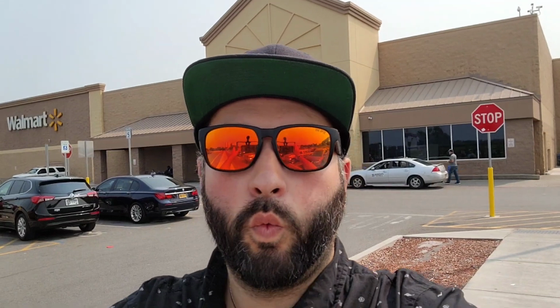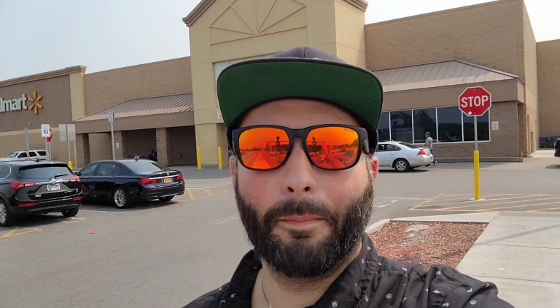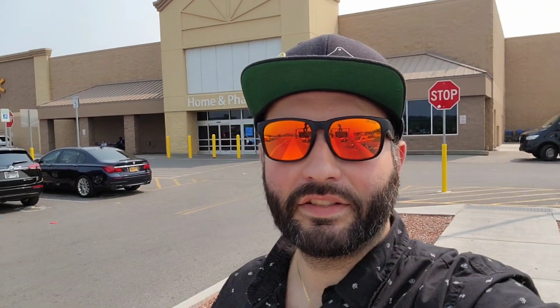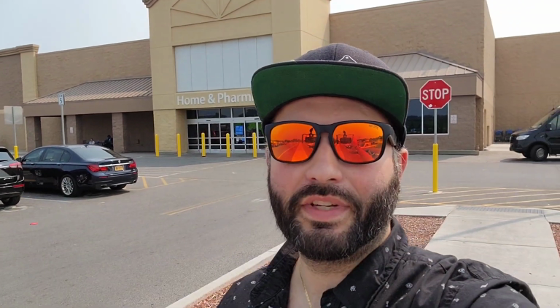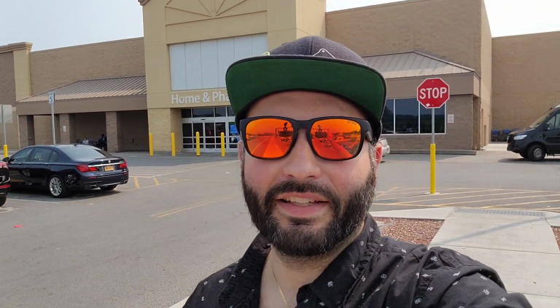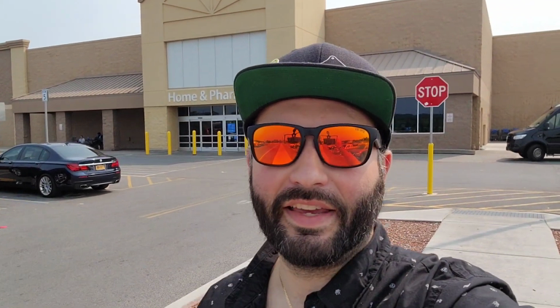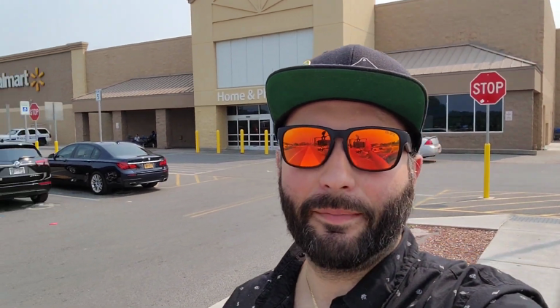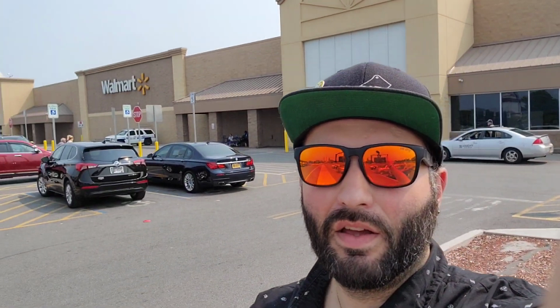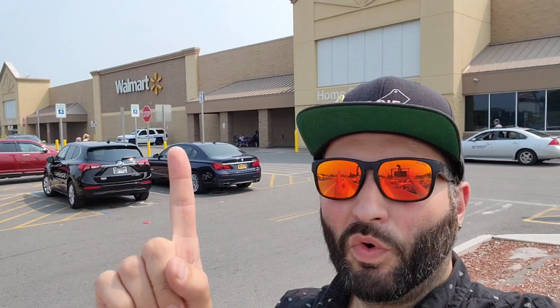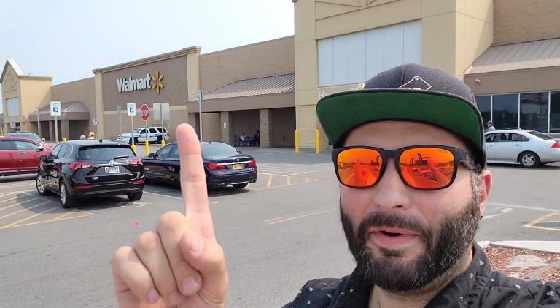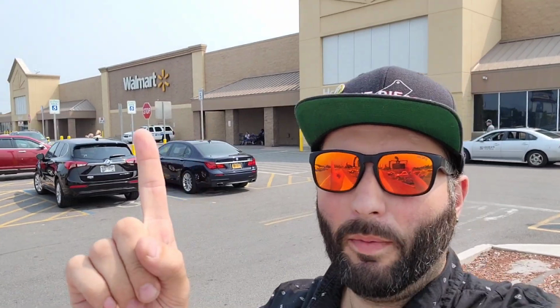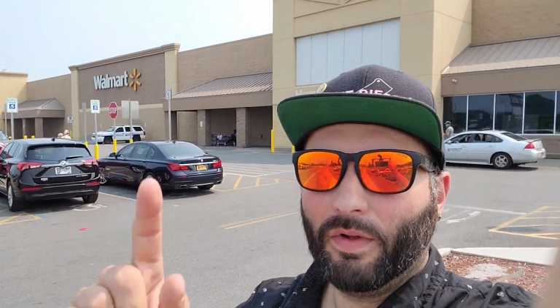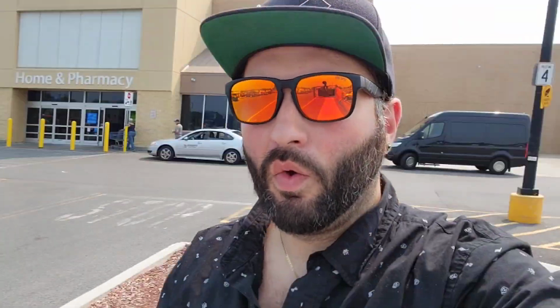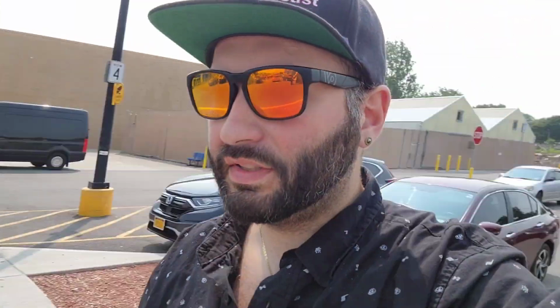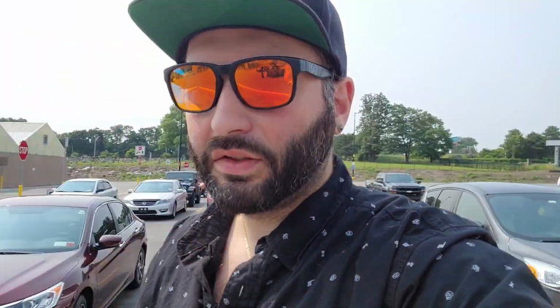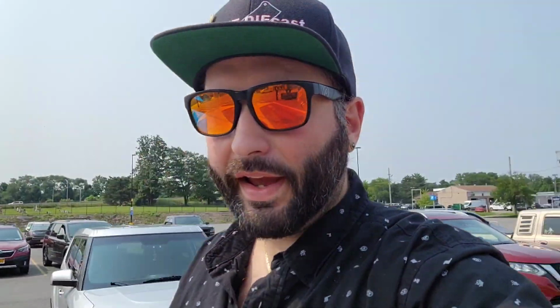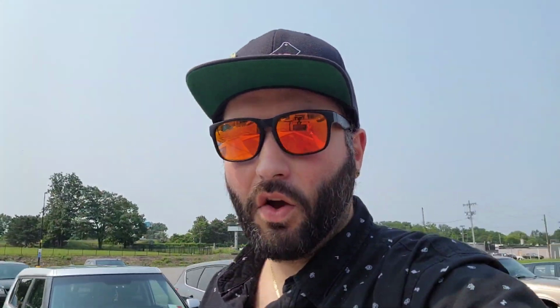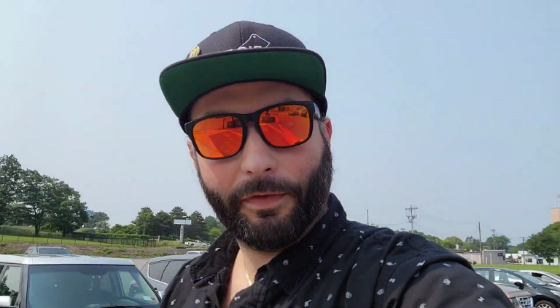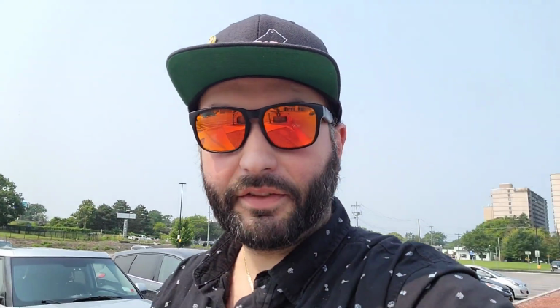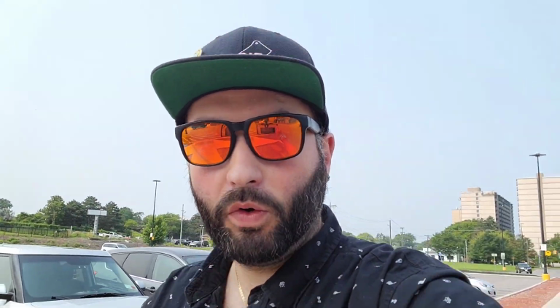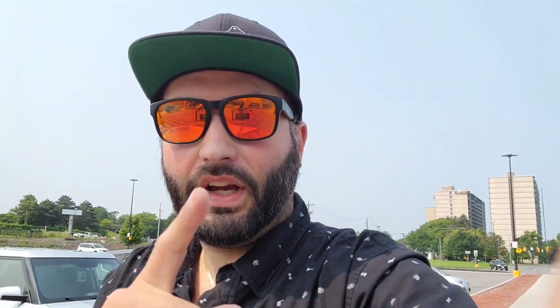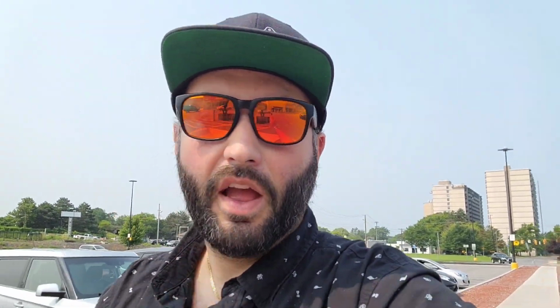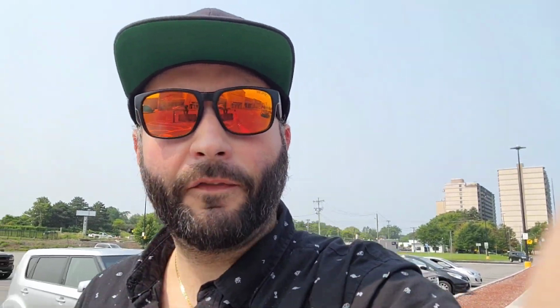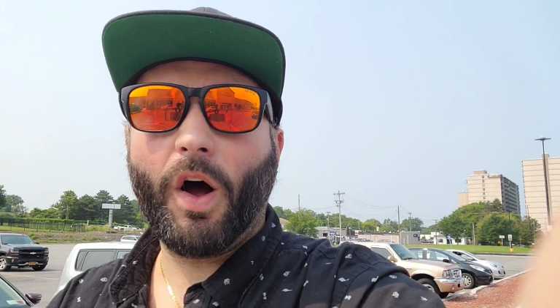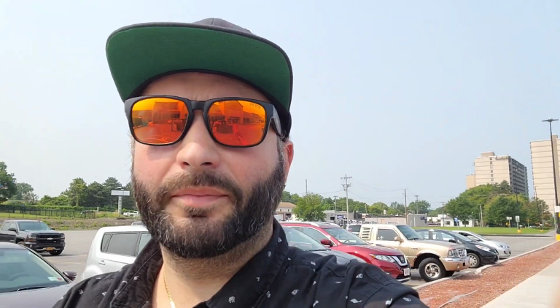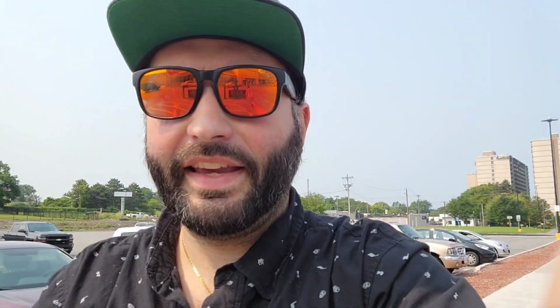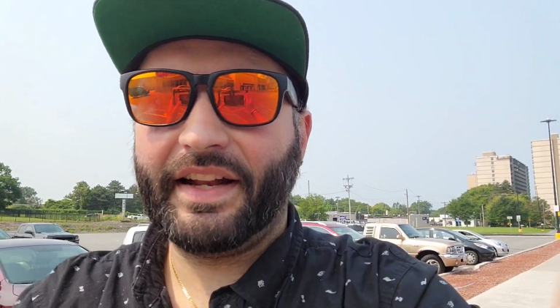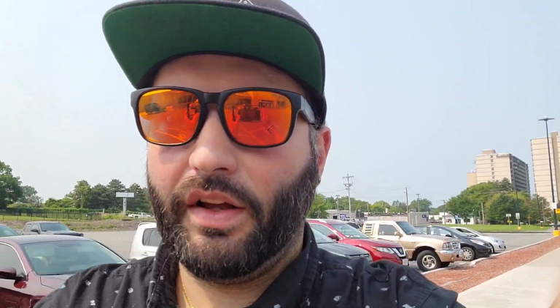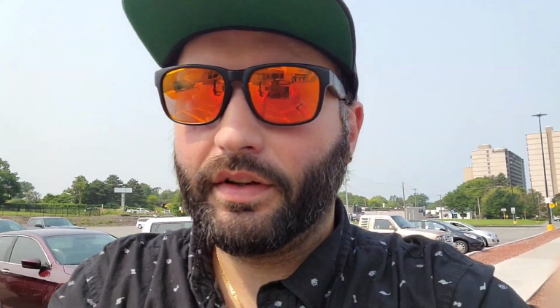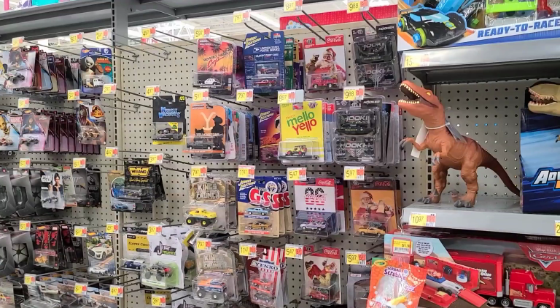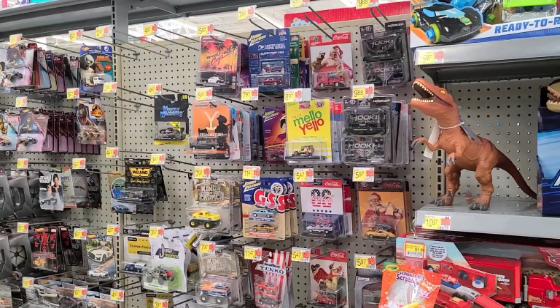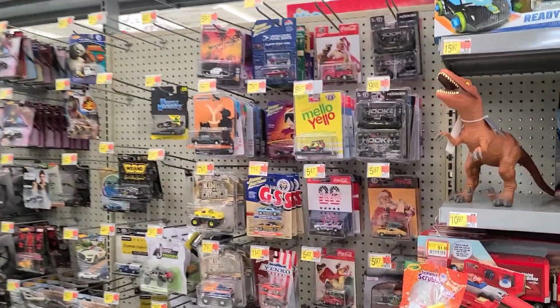Welcome back to Don't Die Cast Die Cast Family. We're stopping at a Walmart — we're gonna see what this one has. Hopefully they have some cool new stuff. Looking for some awesome die-cast on the shelves.